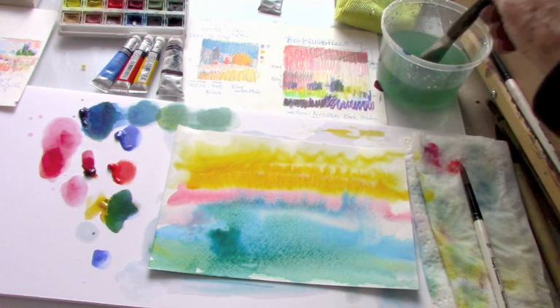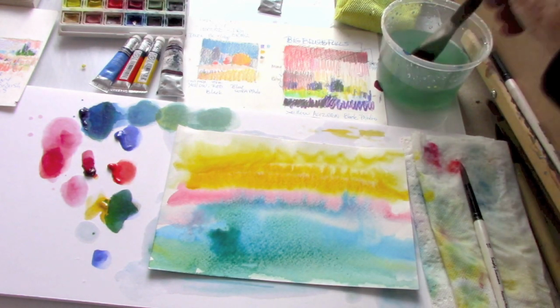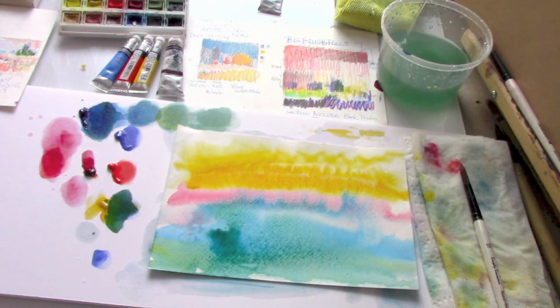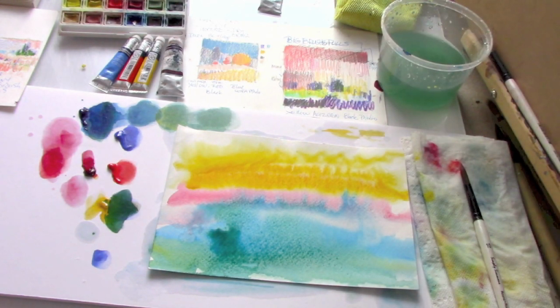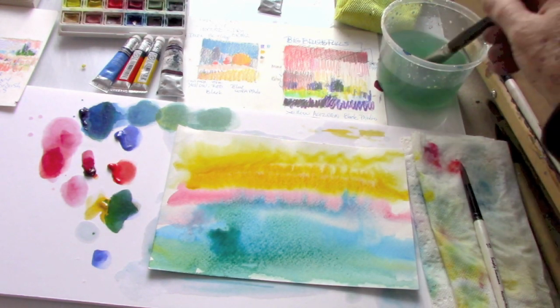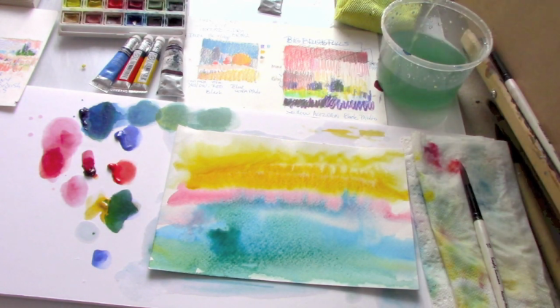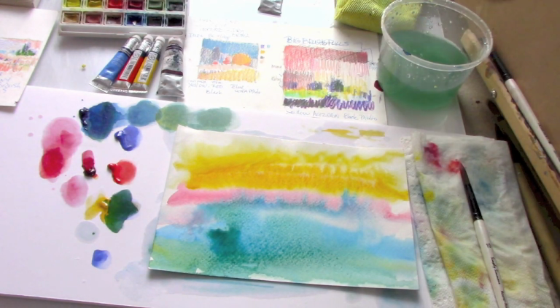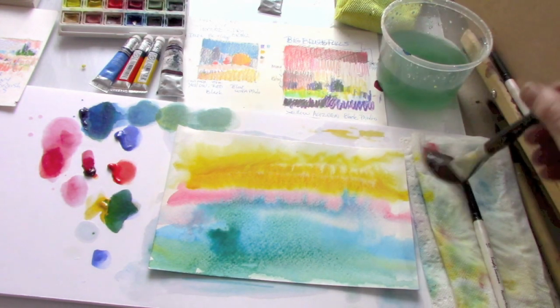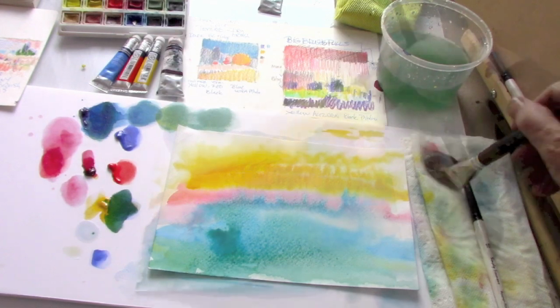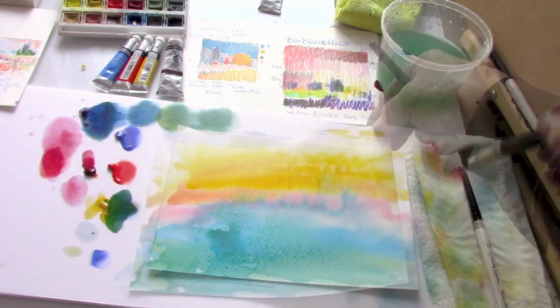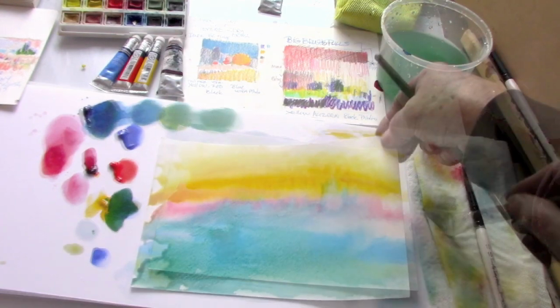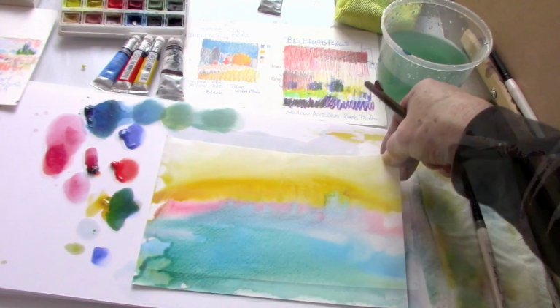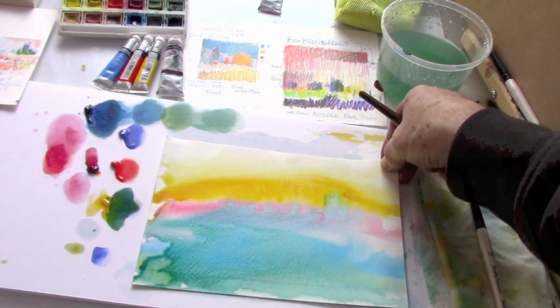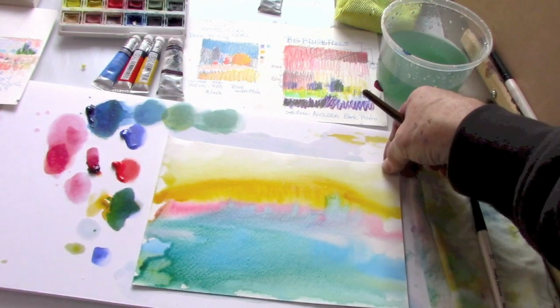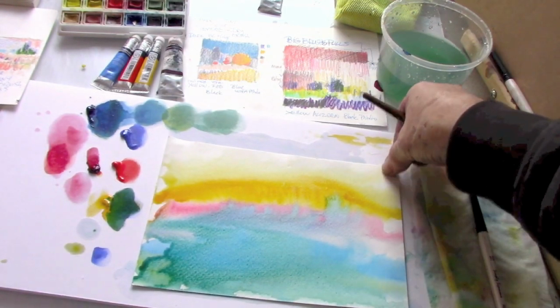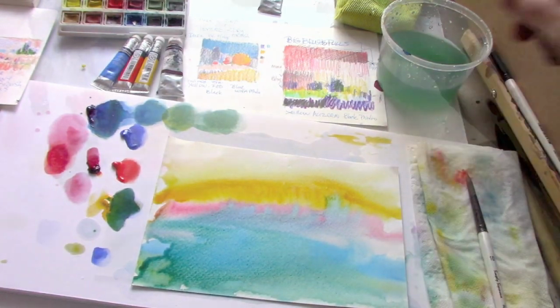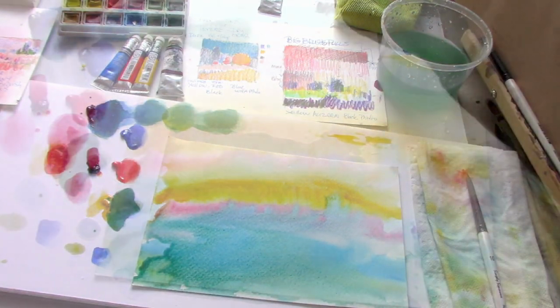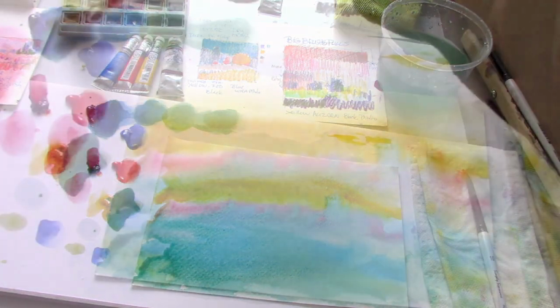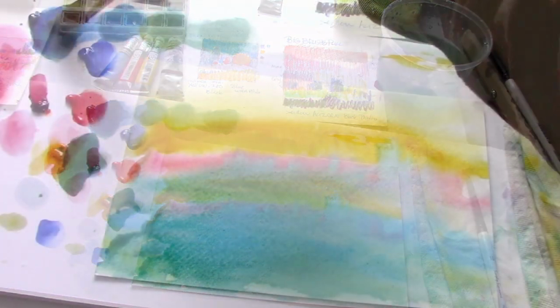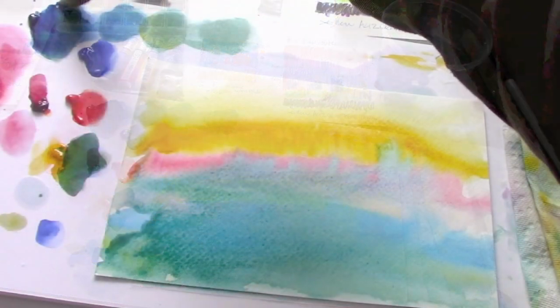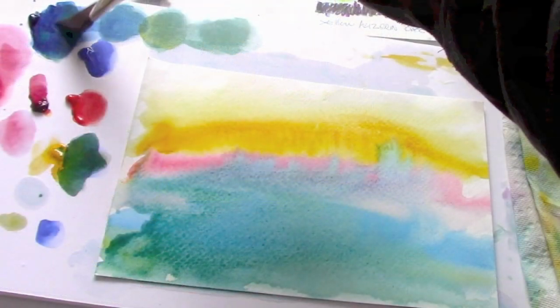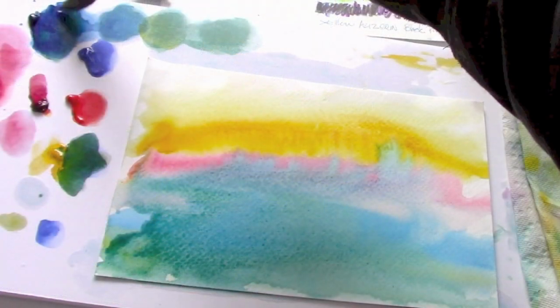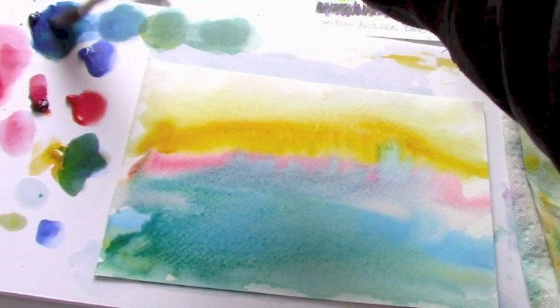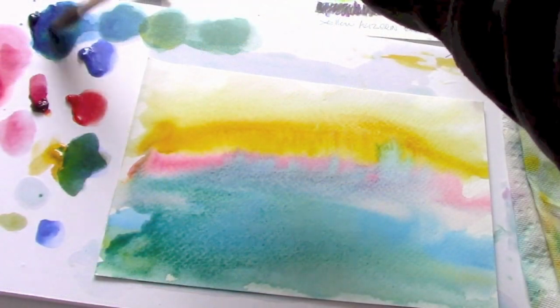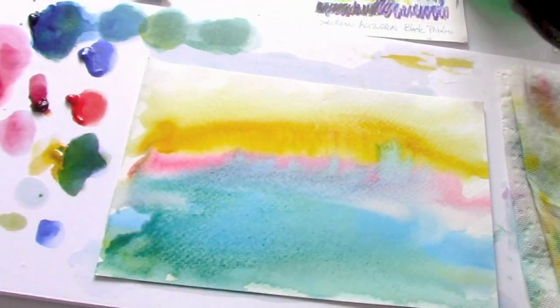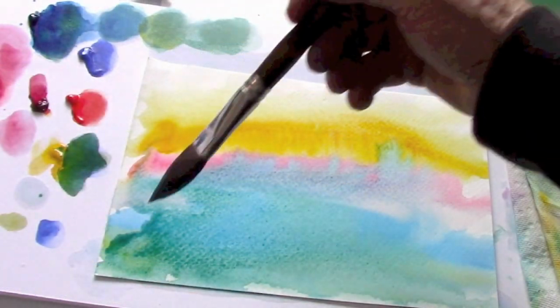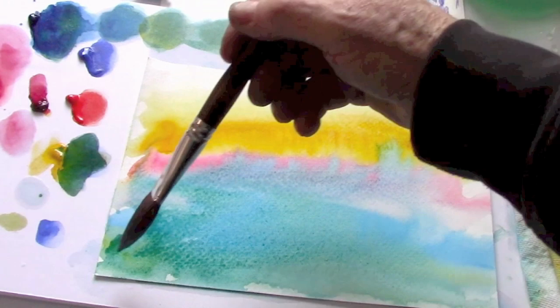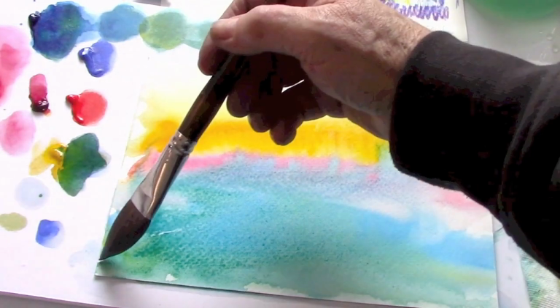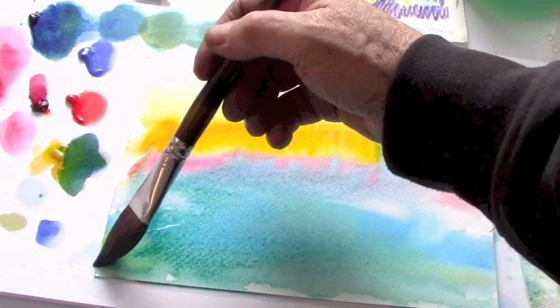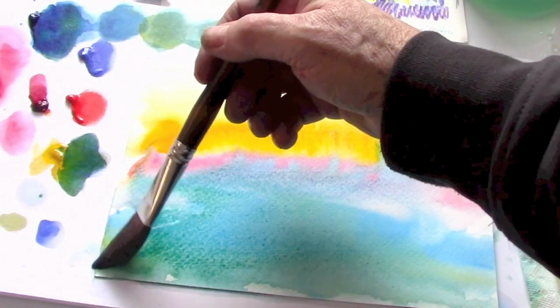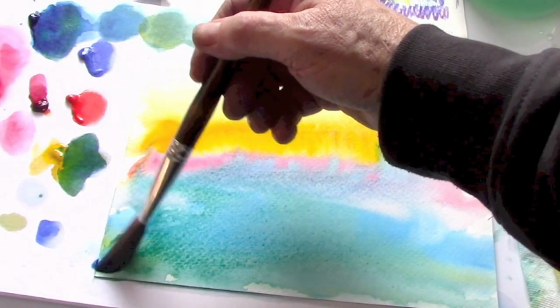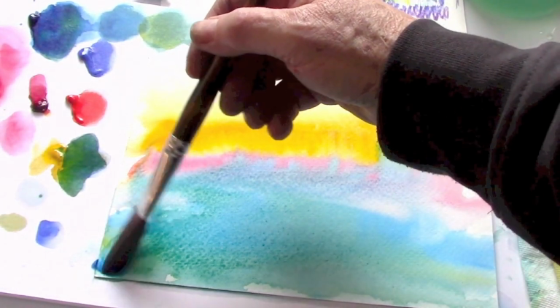Now it doesn't look like much now, but one of the common things that people do in the beginning is they don't let the painting do the work.